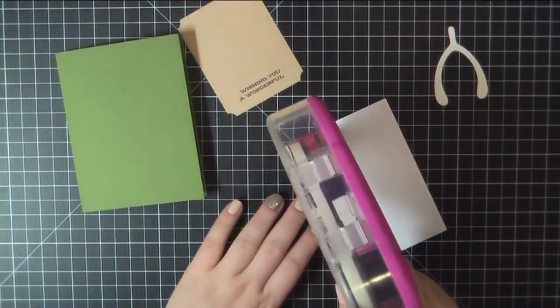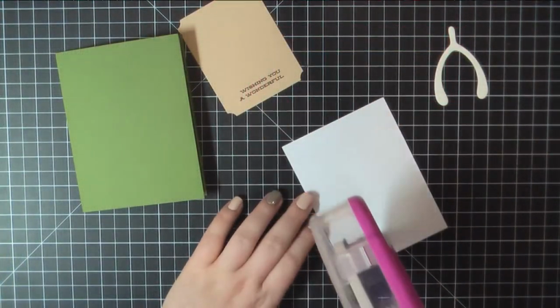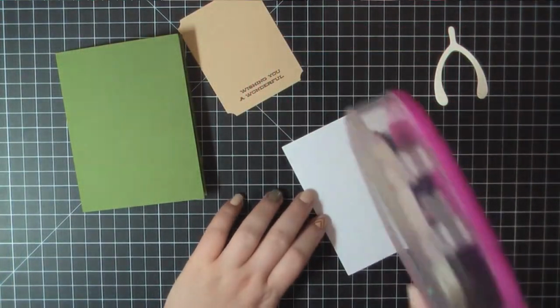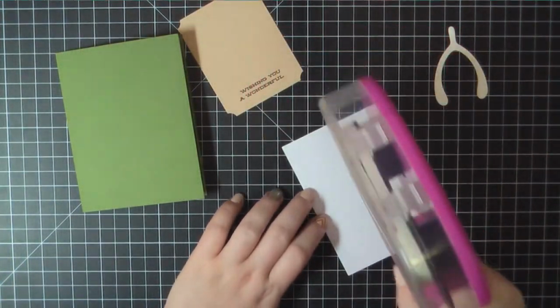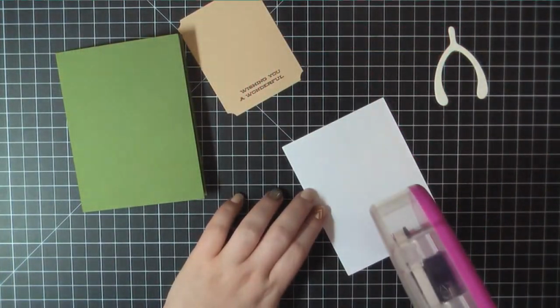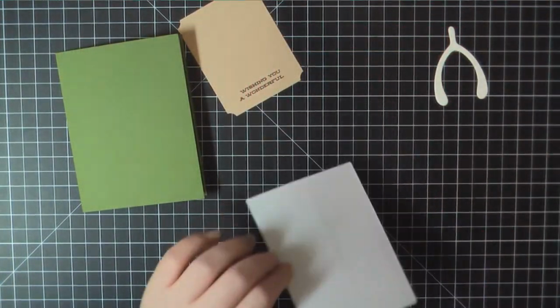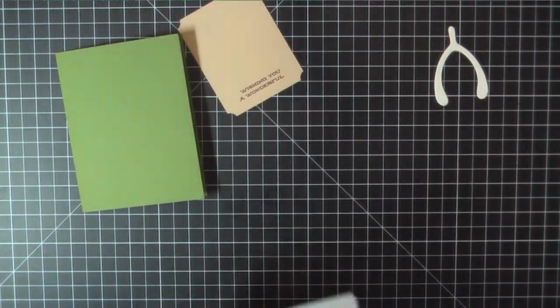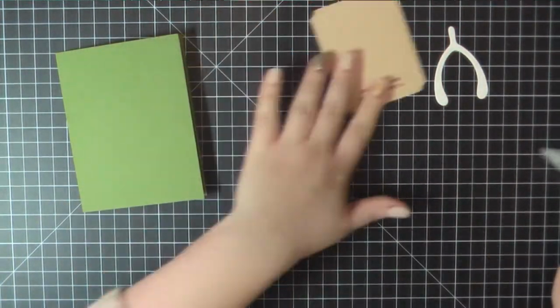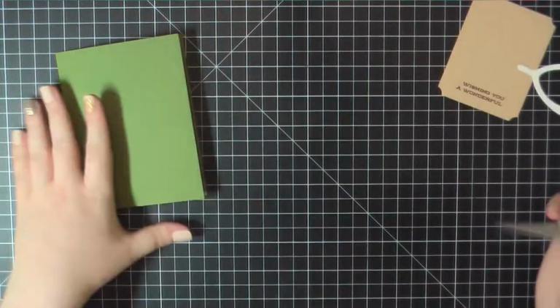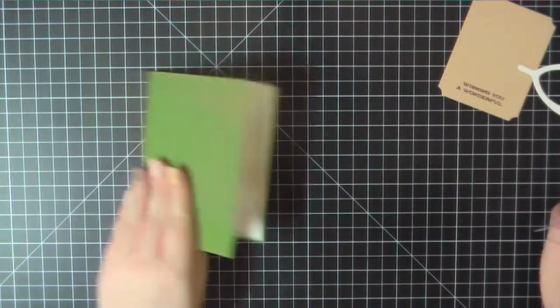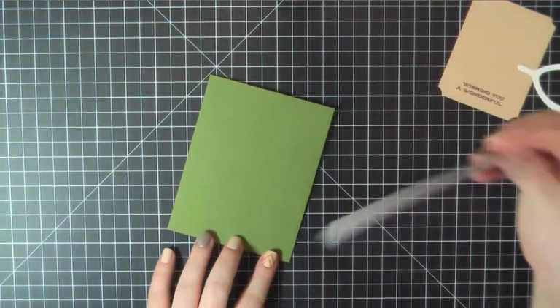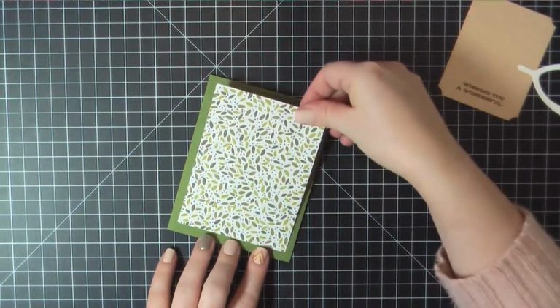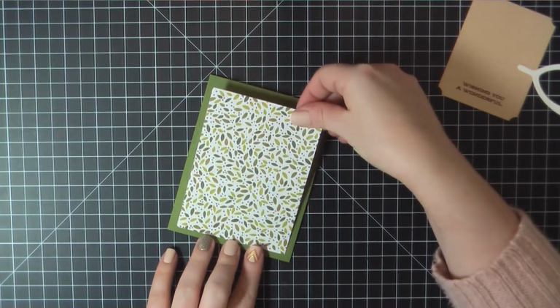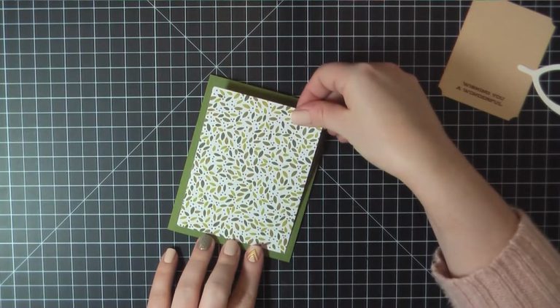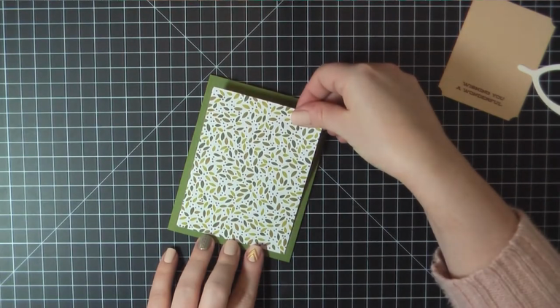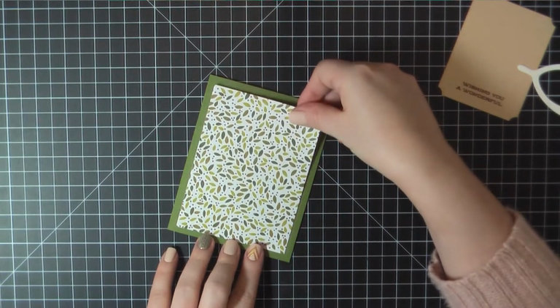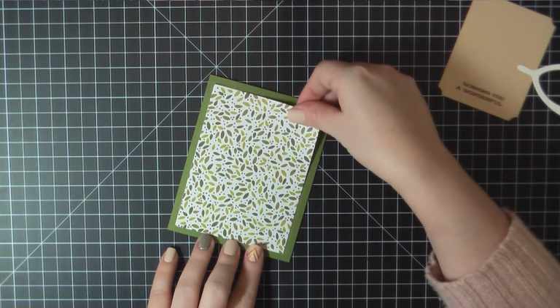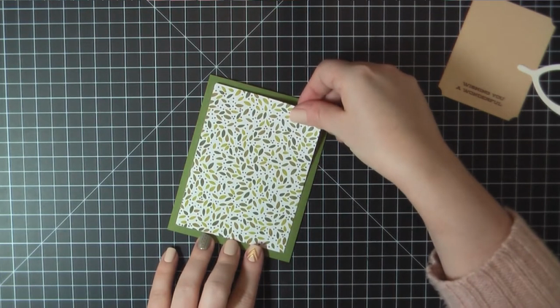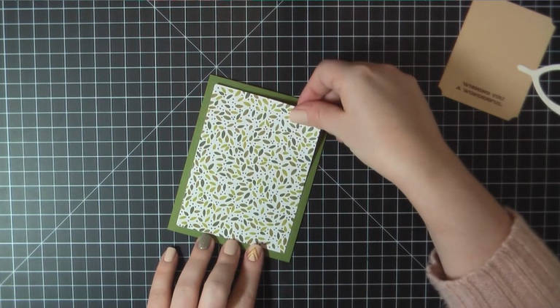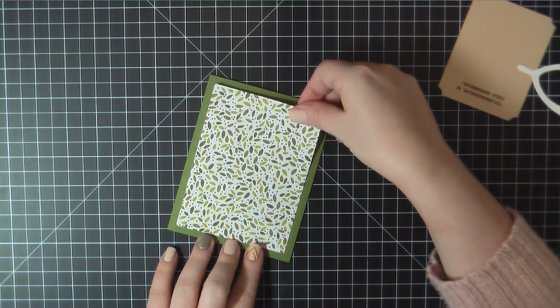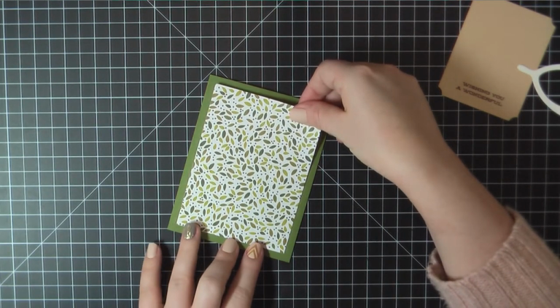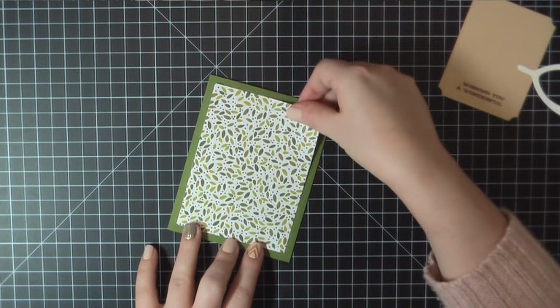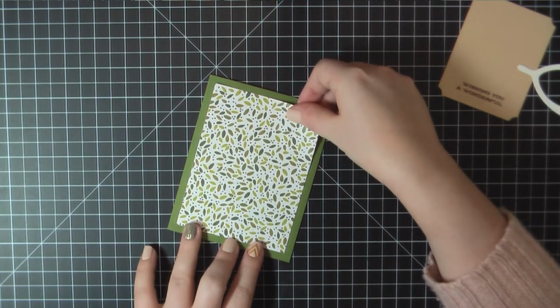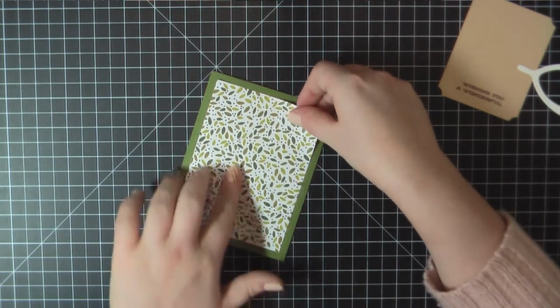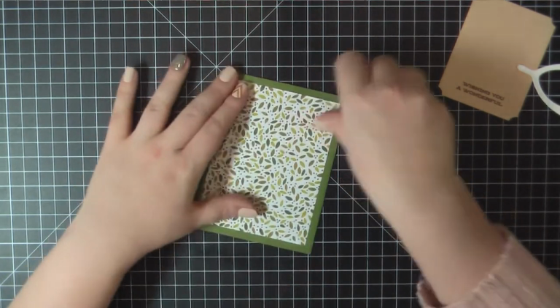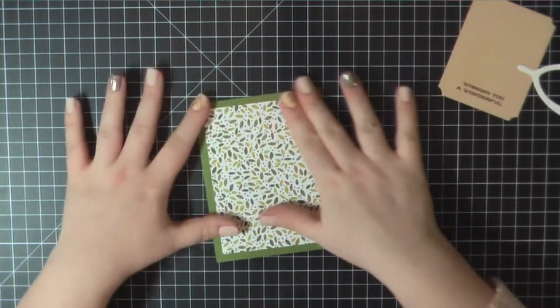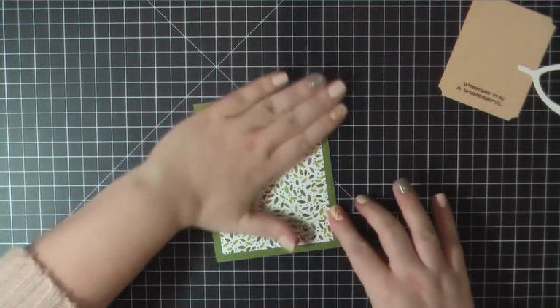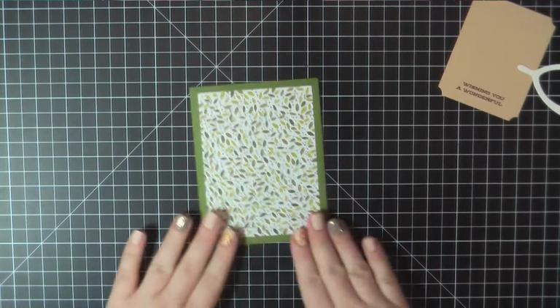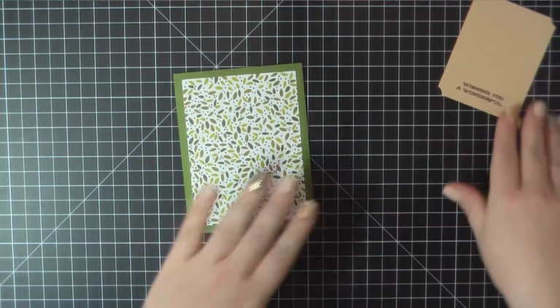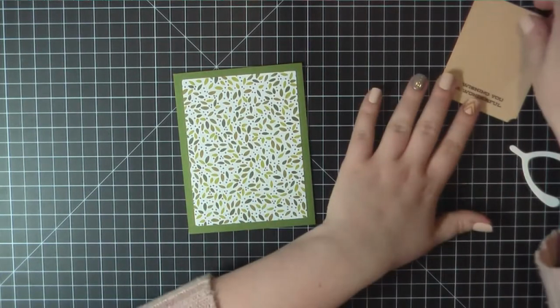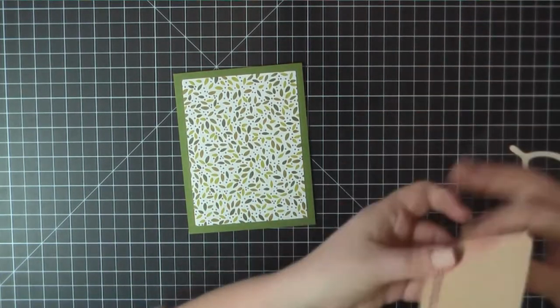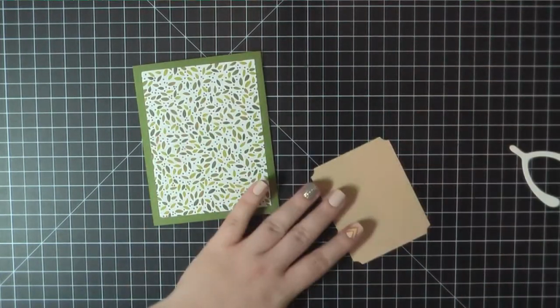Now I'll finish putting together the front of my card. I'm gonna use my ATG gun to attach that leaf panel and then I will also attach my biscotti colored label.